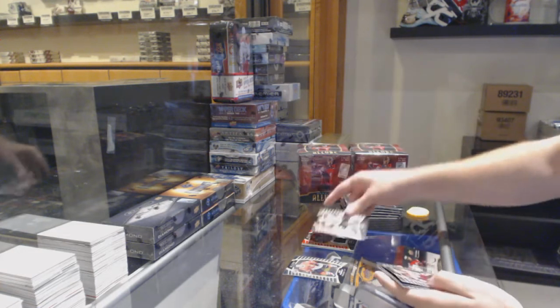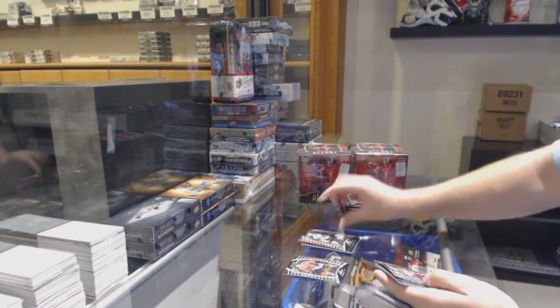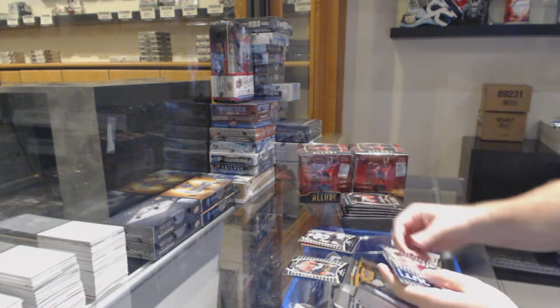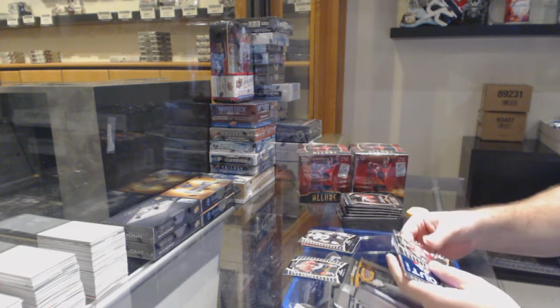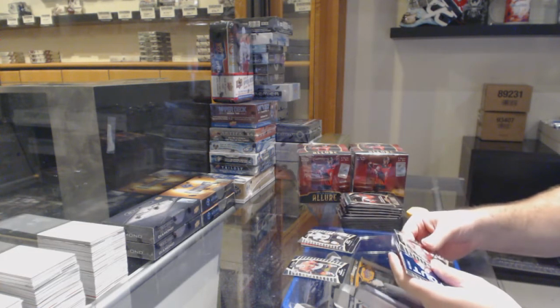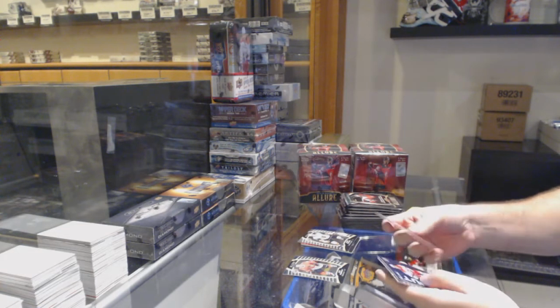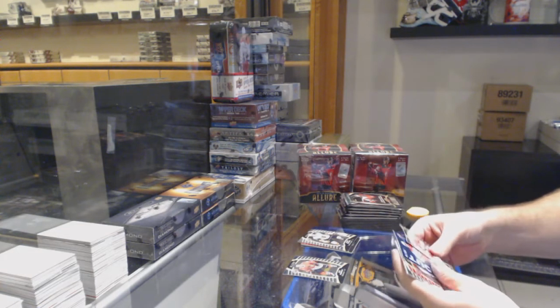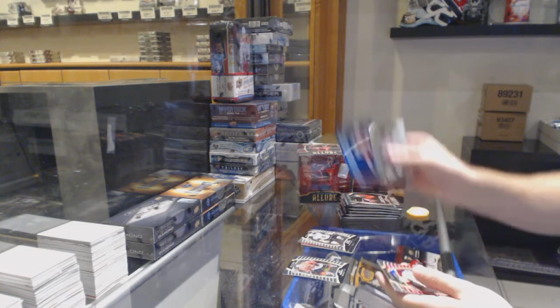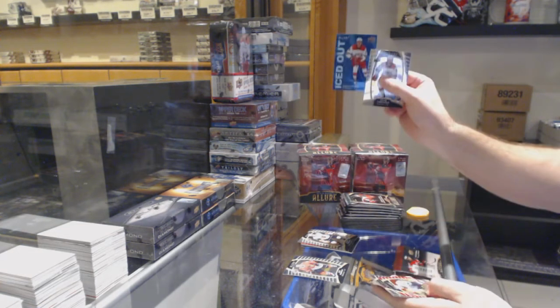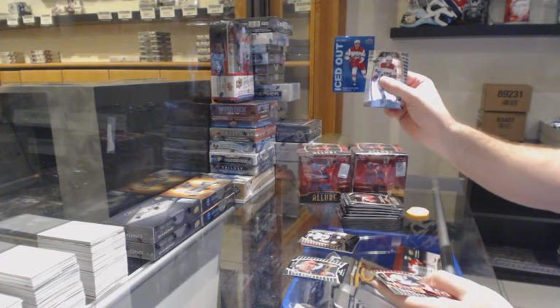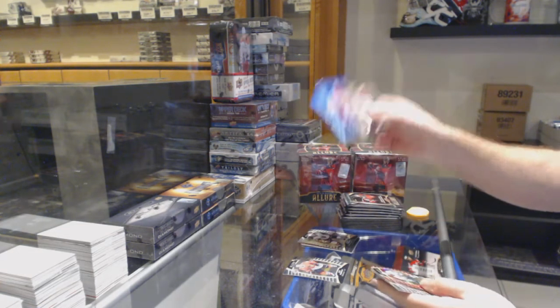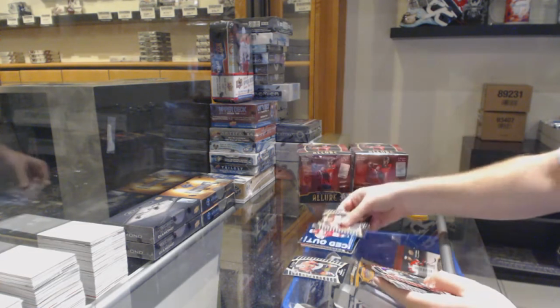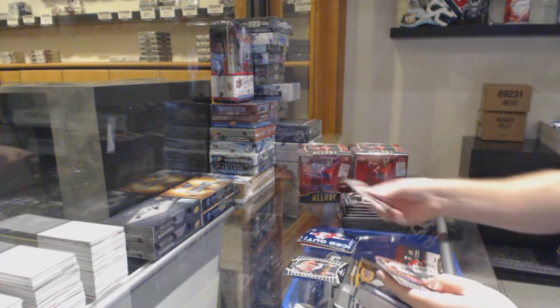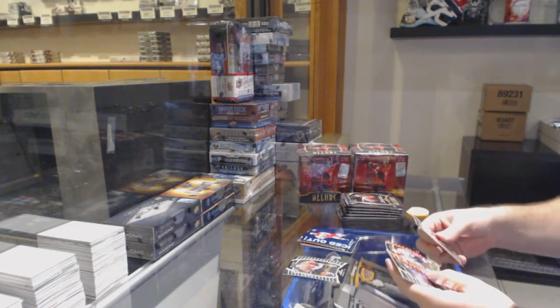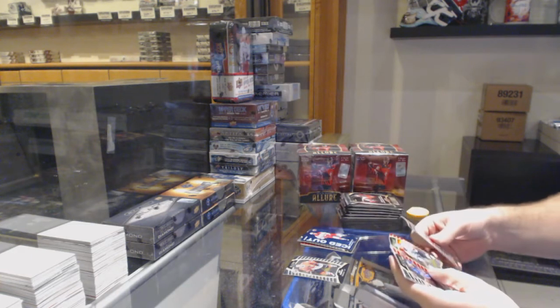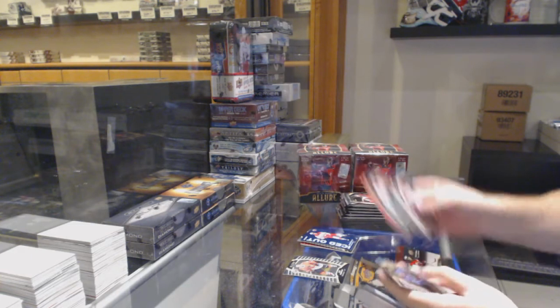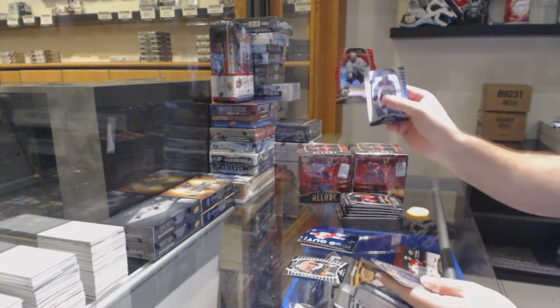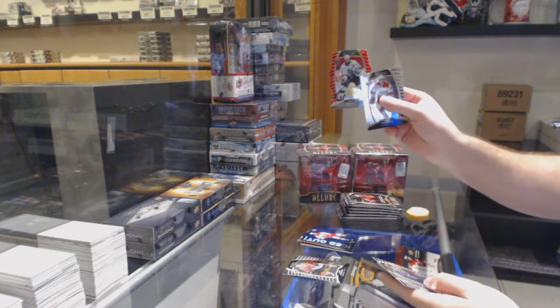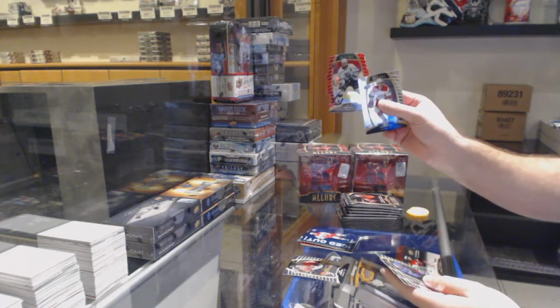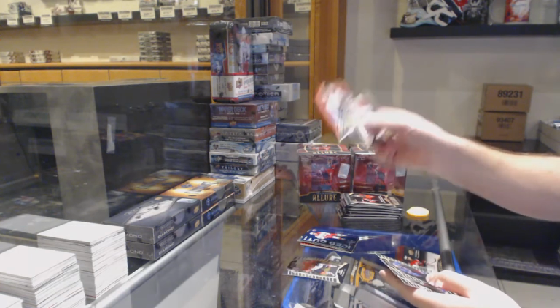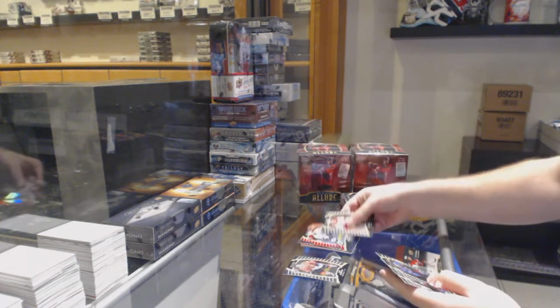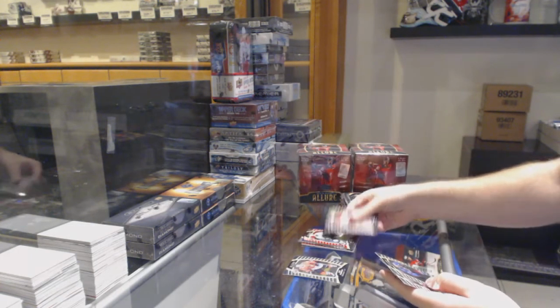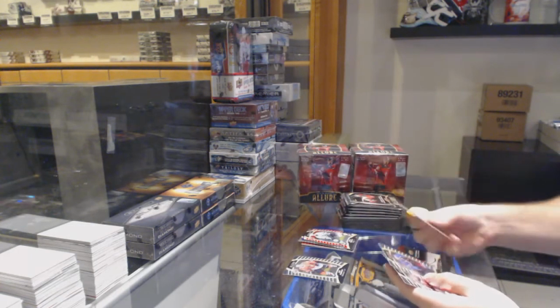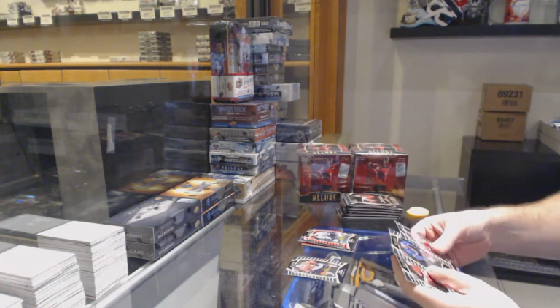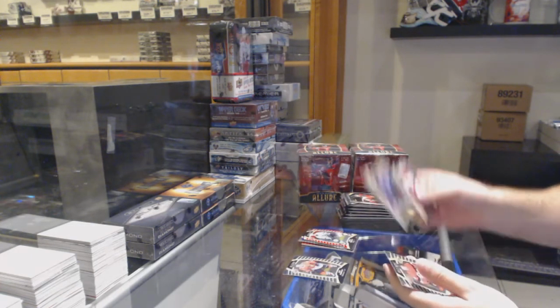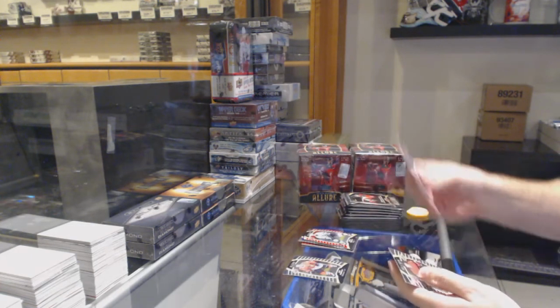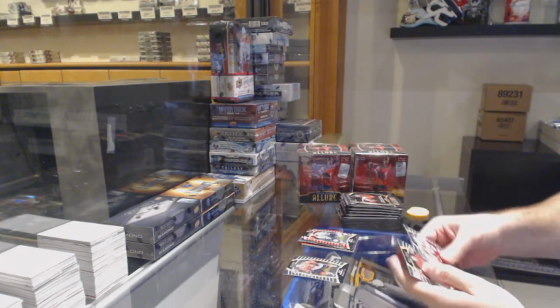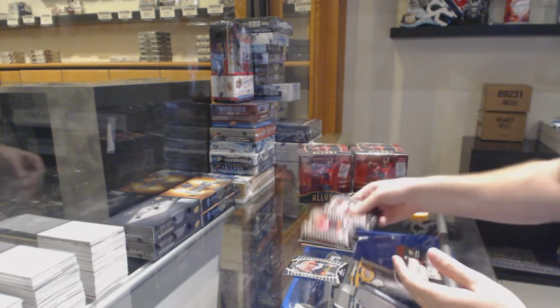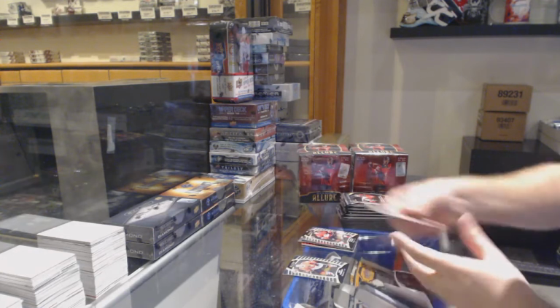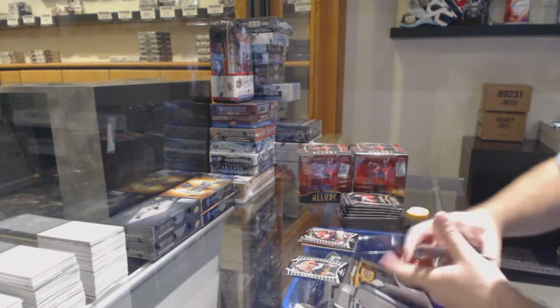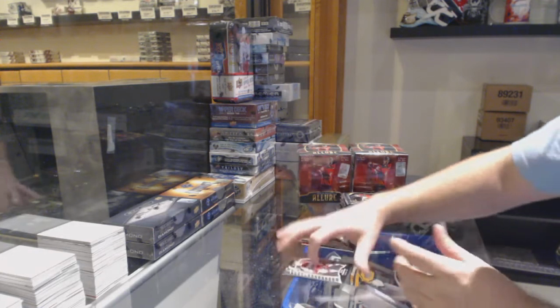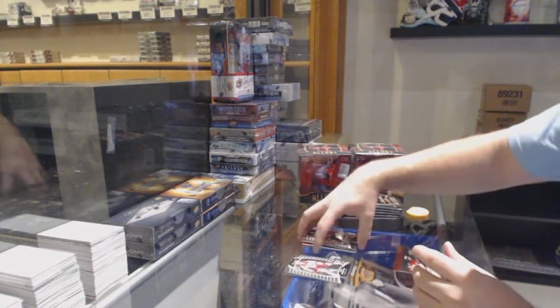Jimmy Scholl for the Vegas Golden Knights rookie, iced out of Sebastian Aho, a Drew Doughty red die cut, and a Rudolph Ballsters for the Ottawa Senators.